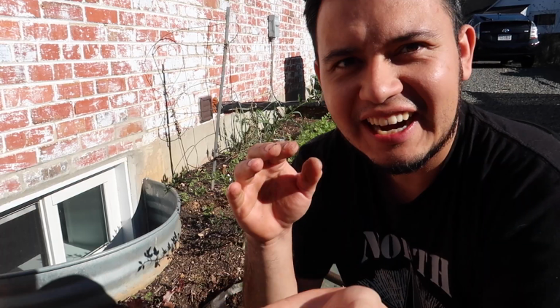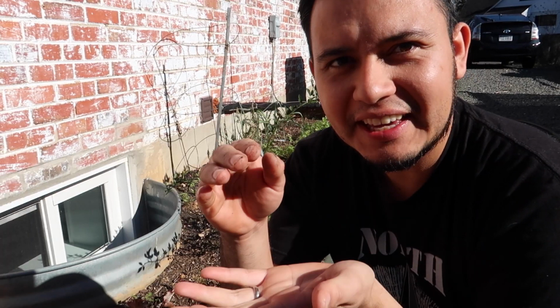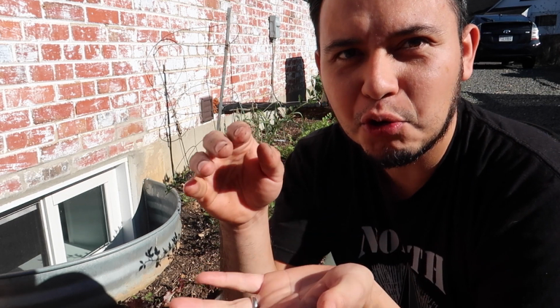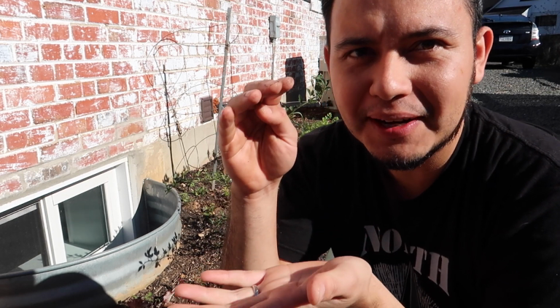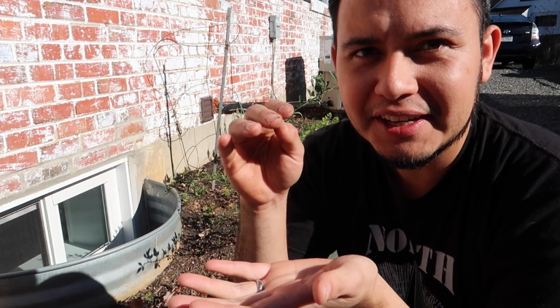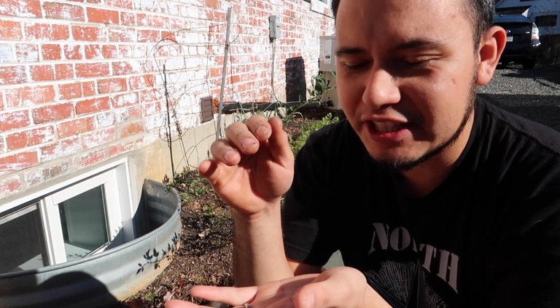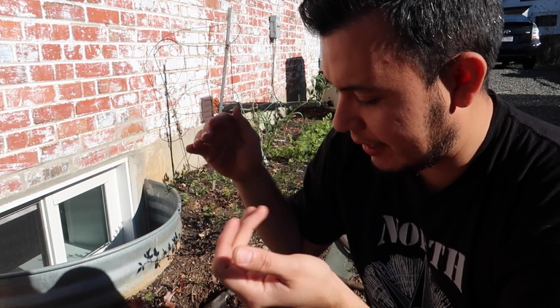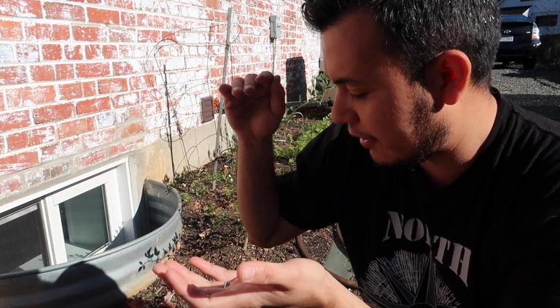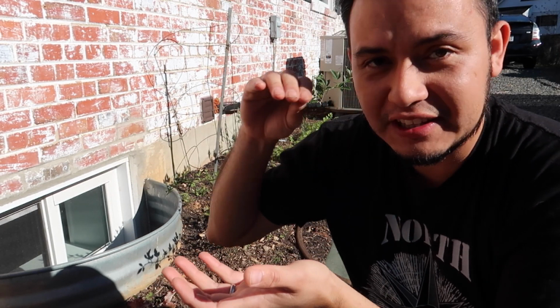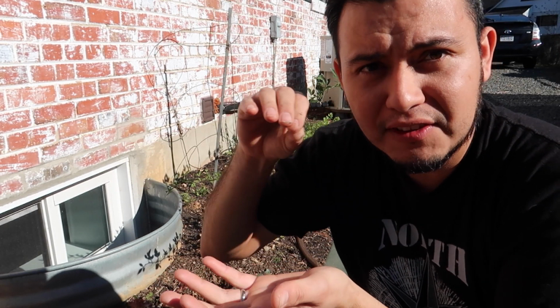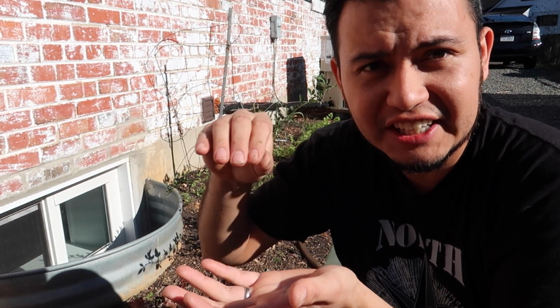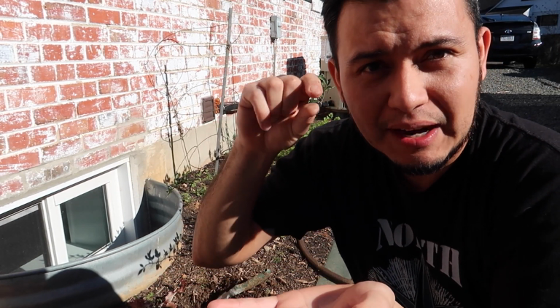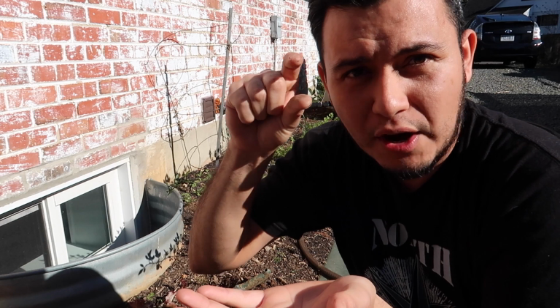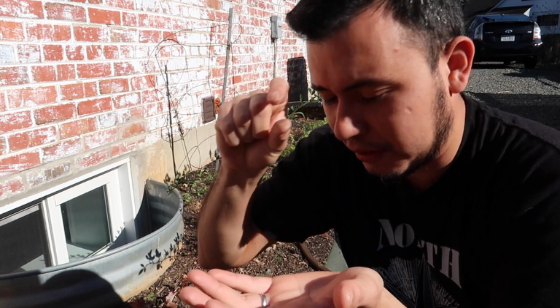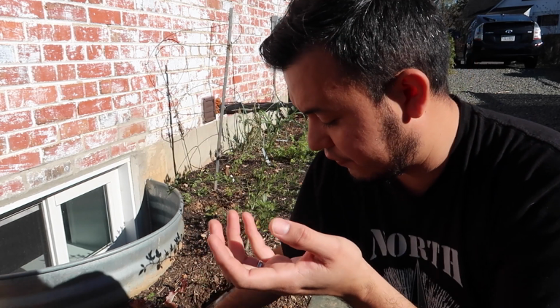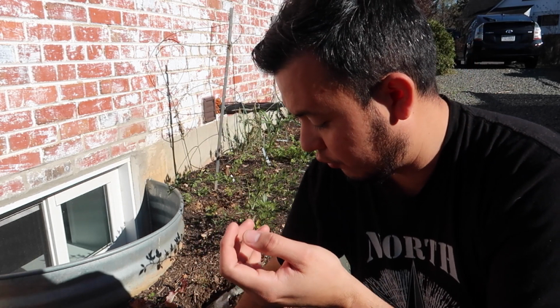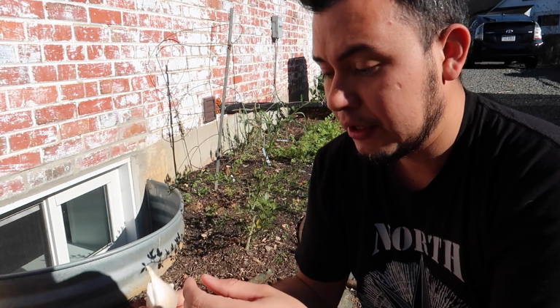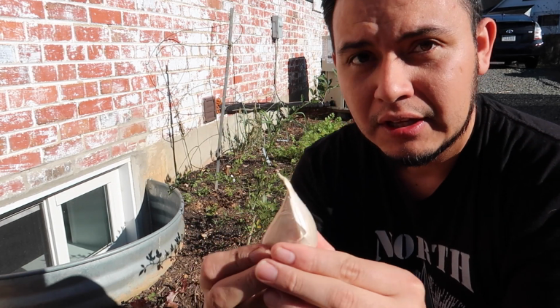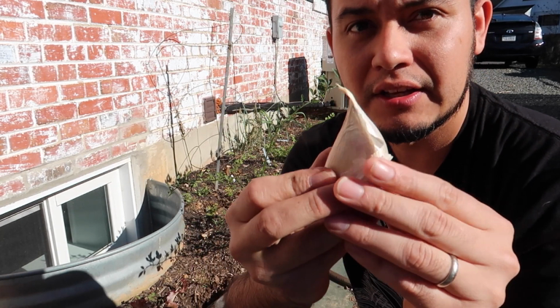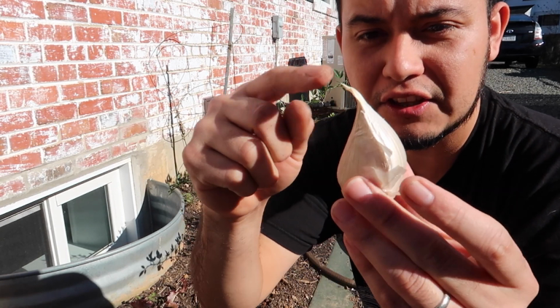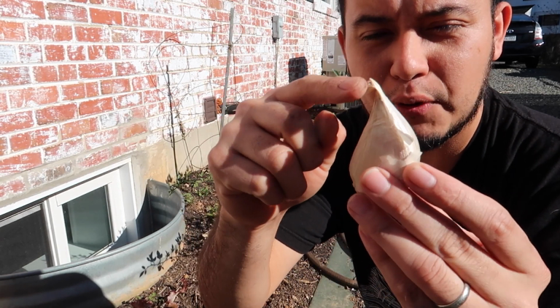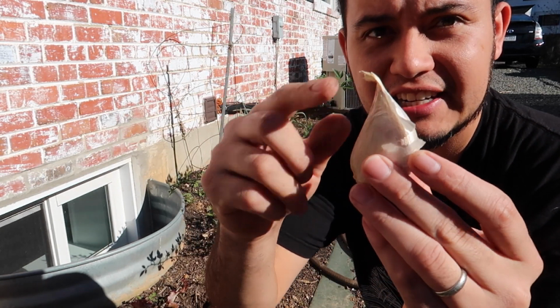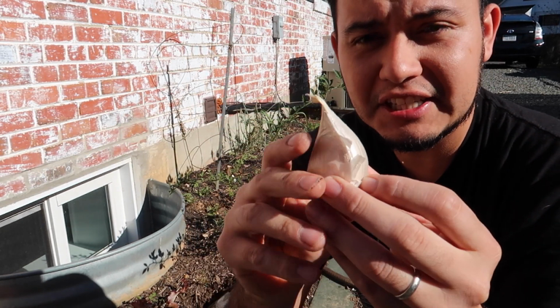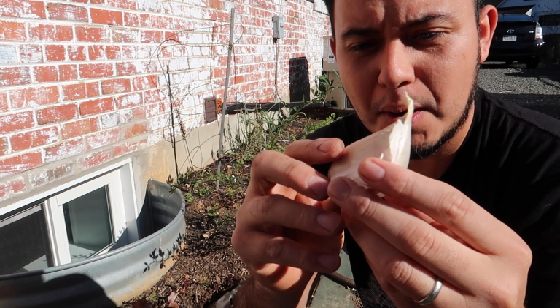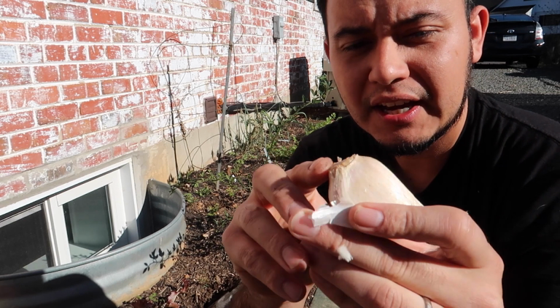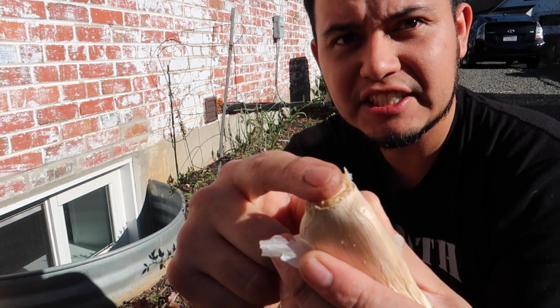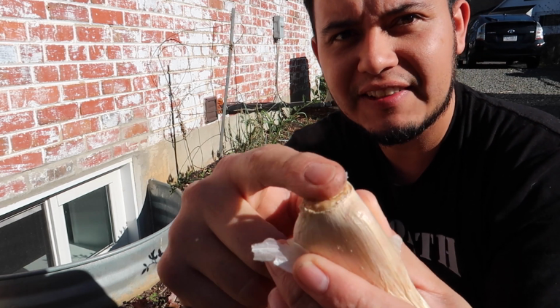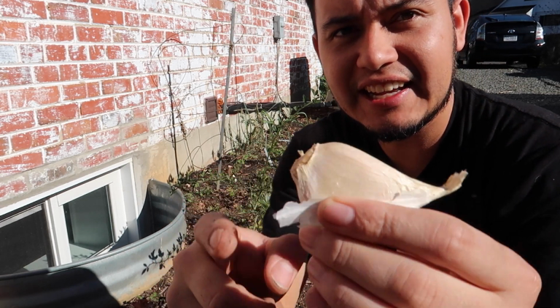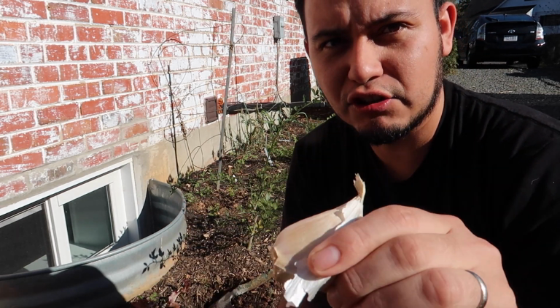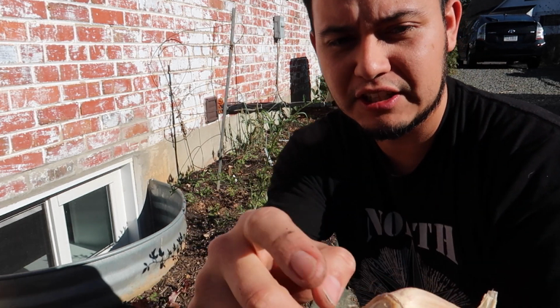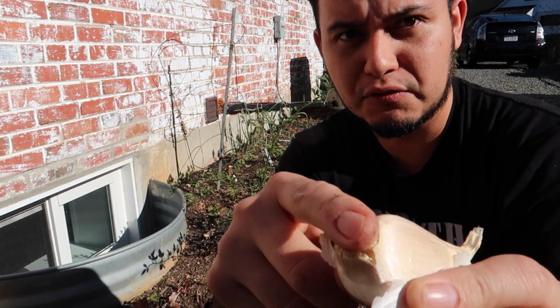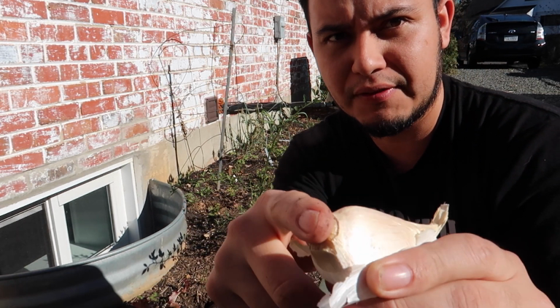I am making a hole that is about three inches deep and I'm going to try to bury the top of the garlic about one inch below the surface level. This little pointy end is the one that needs to go up, and this little flat end needs to go down — this is where the roots come from.